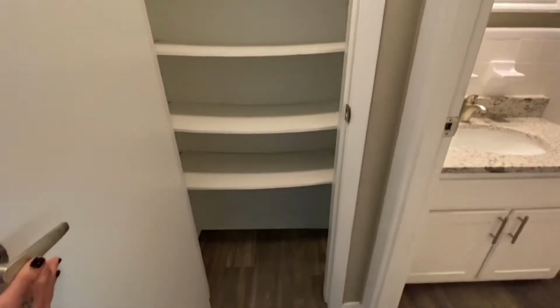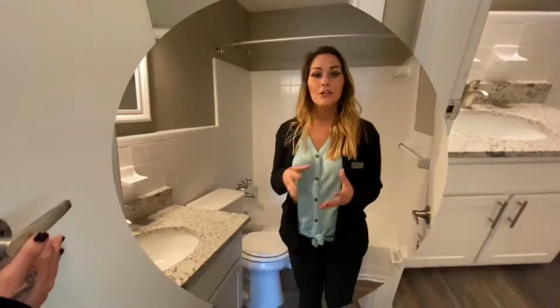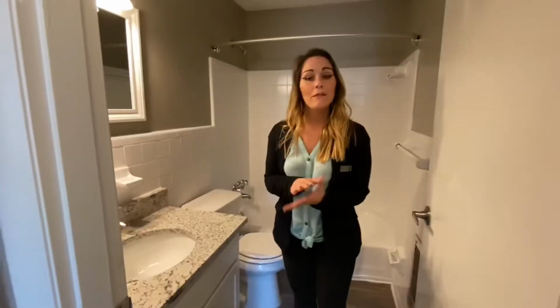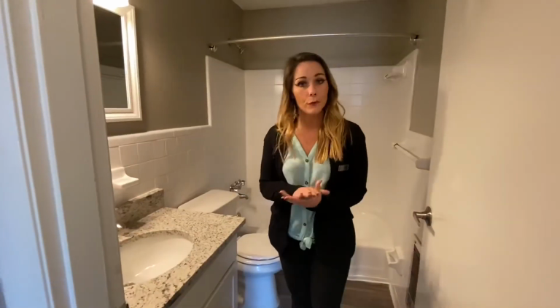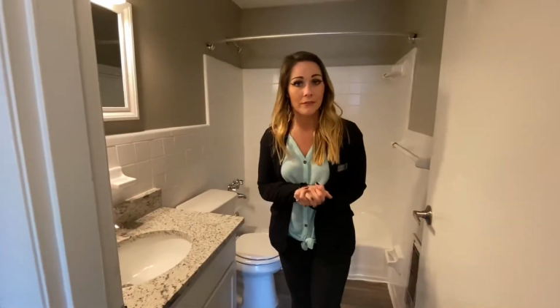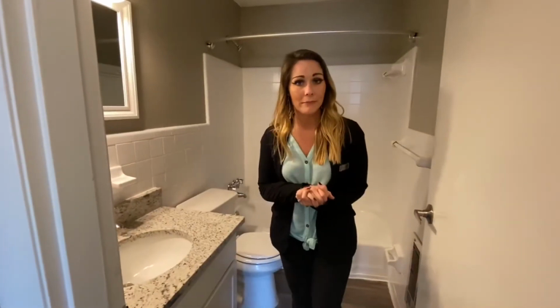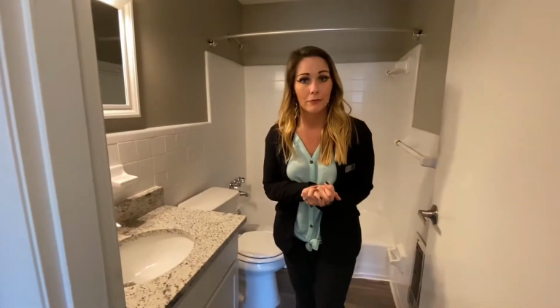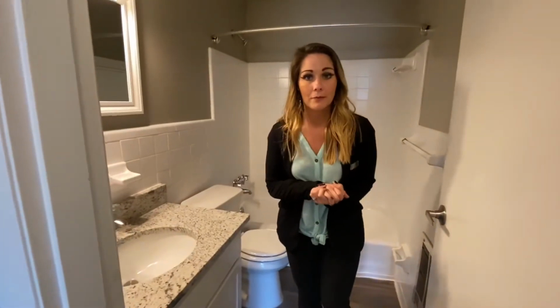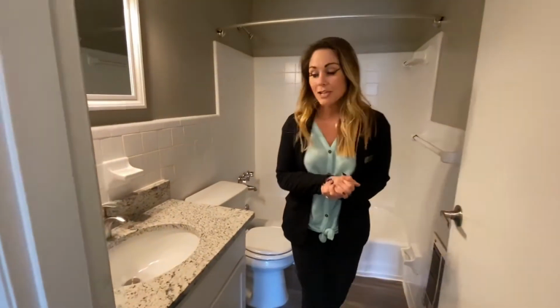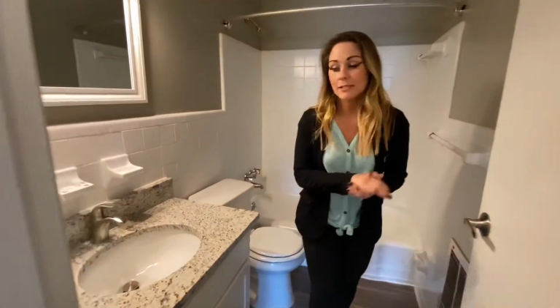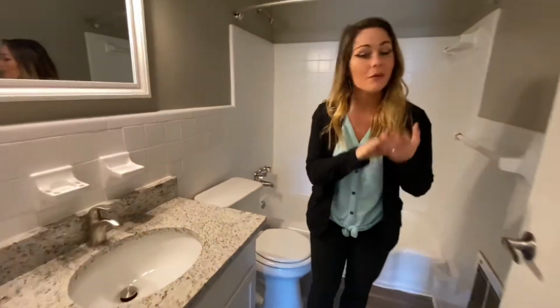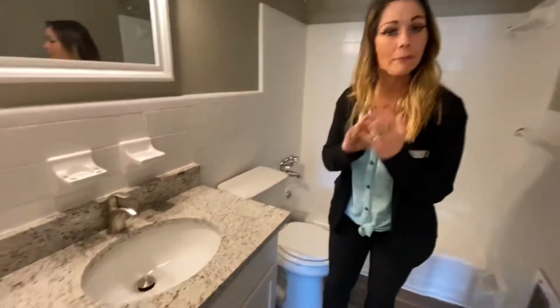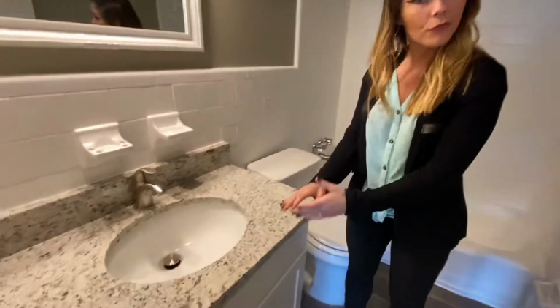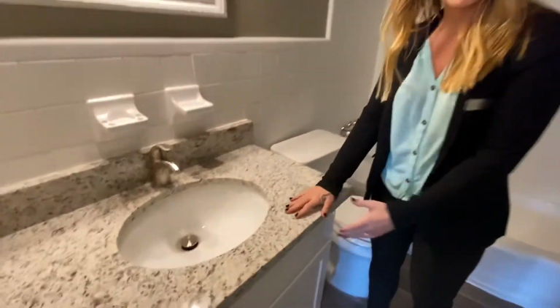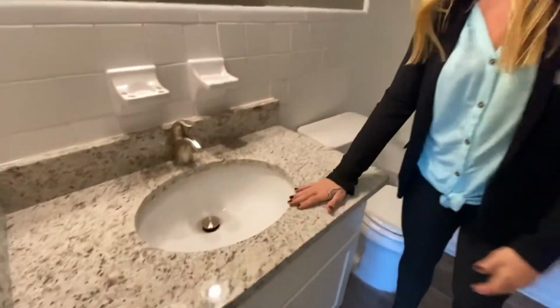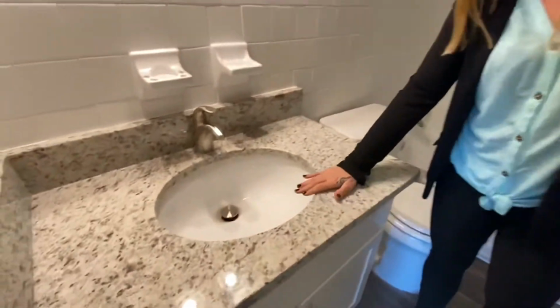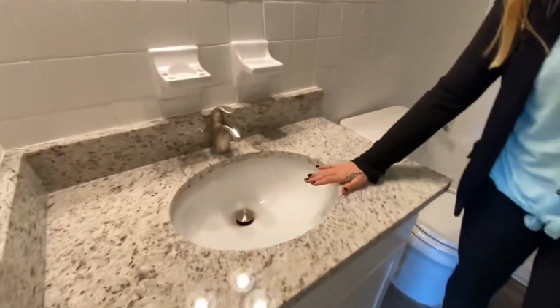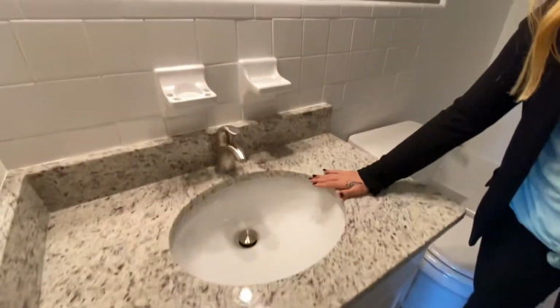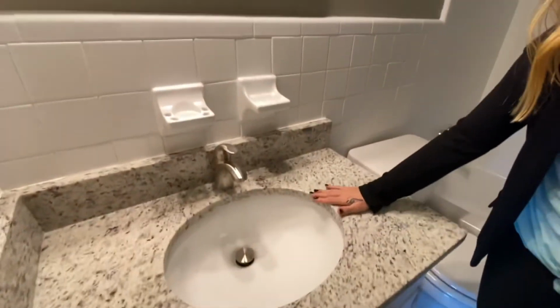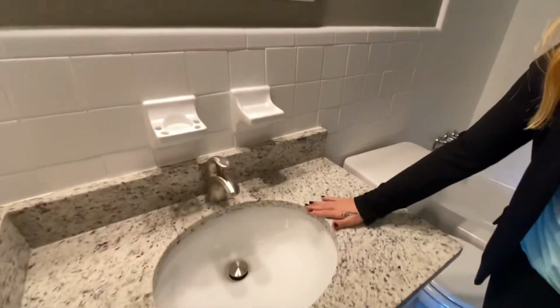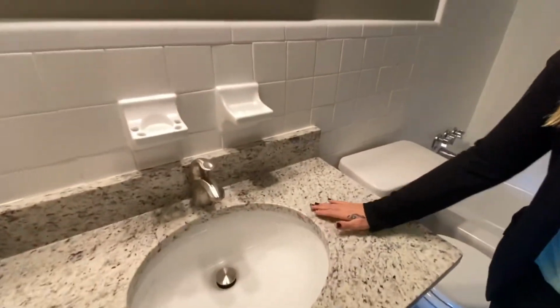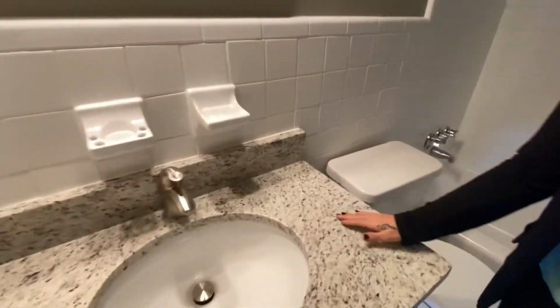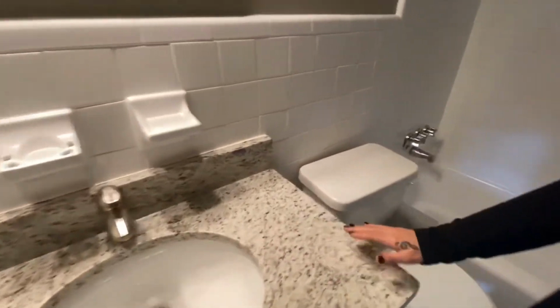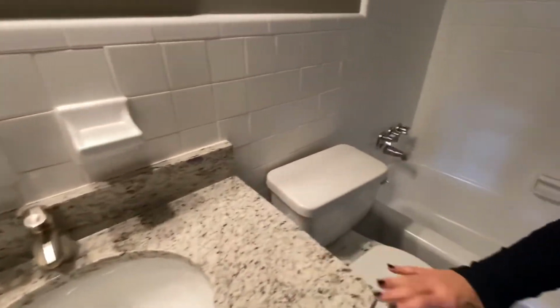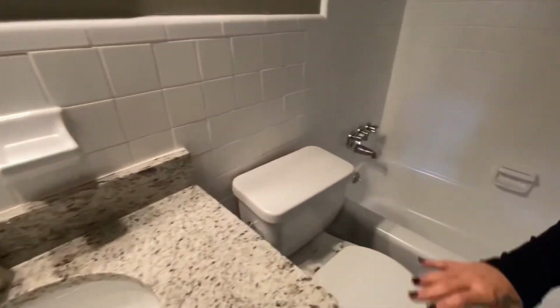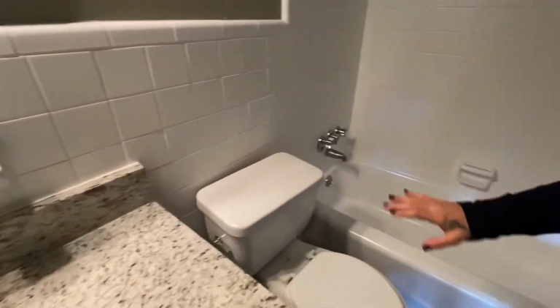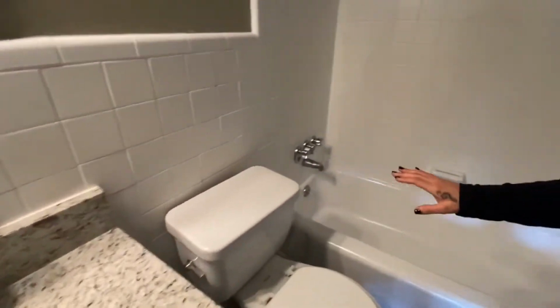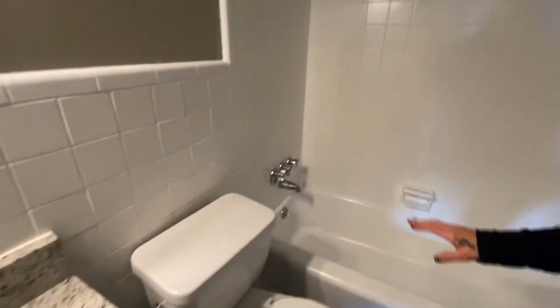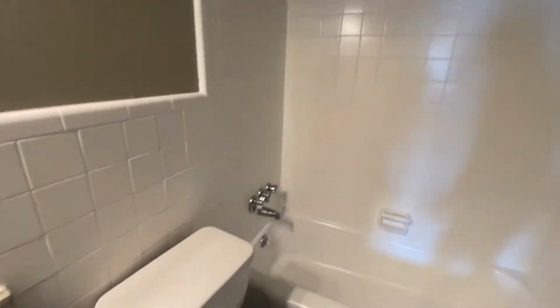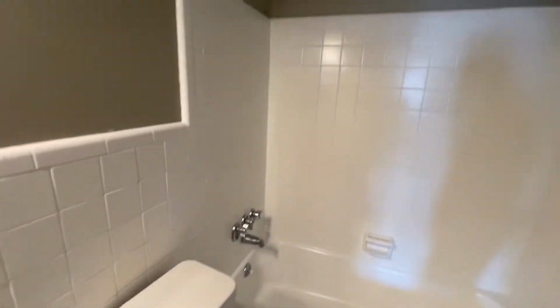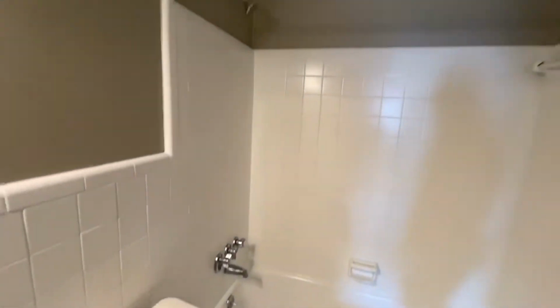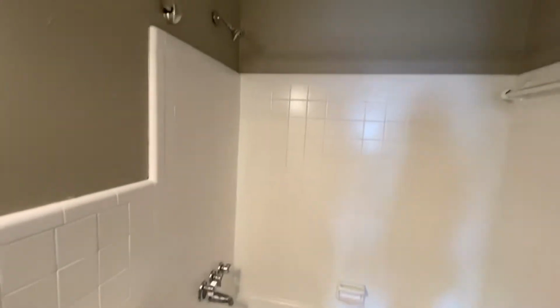Here you have your fully renovated bathroom. As you can see you have that beautiful granite countertop in here as well. All brand new plumbing fixtures. Look at that beautiful tile.